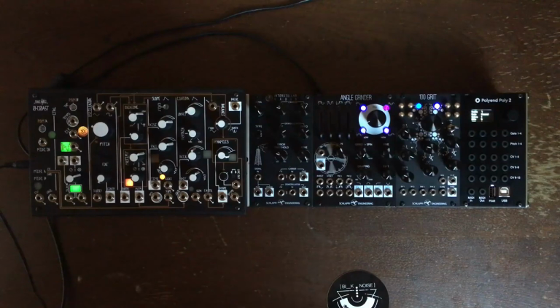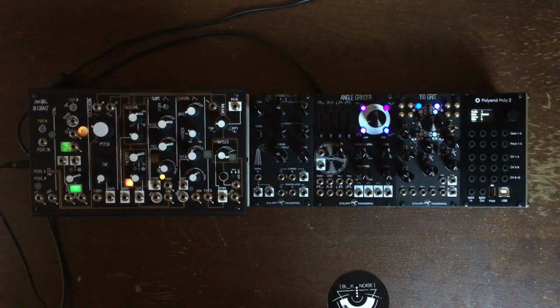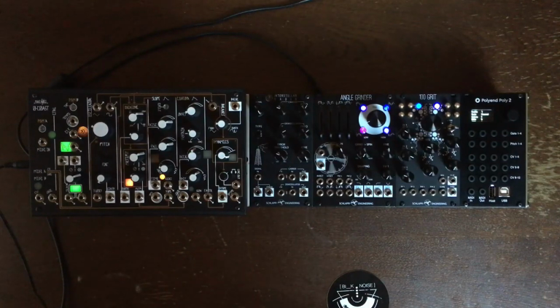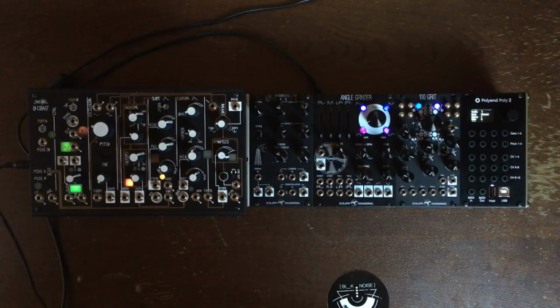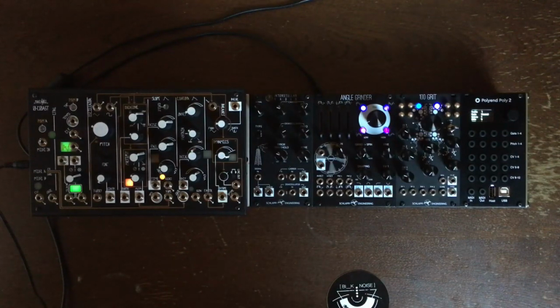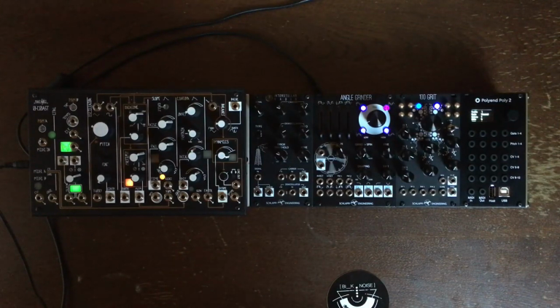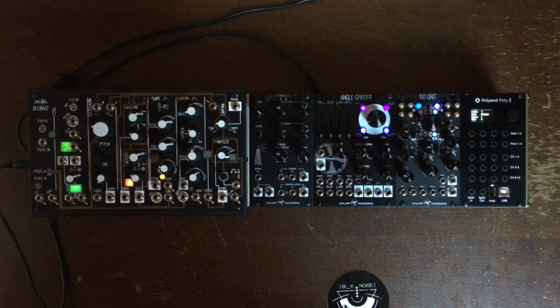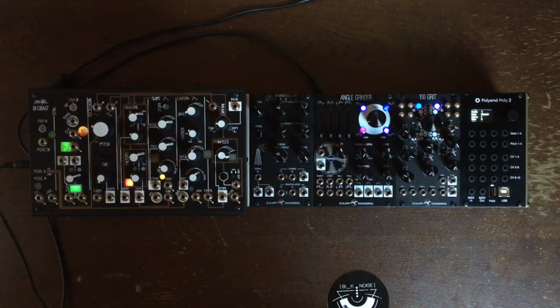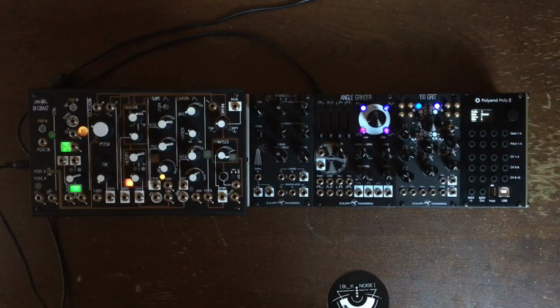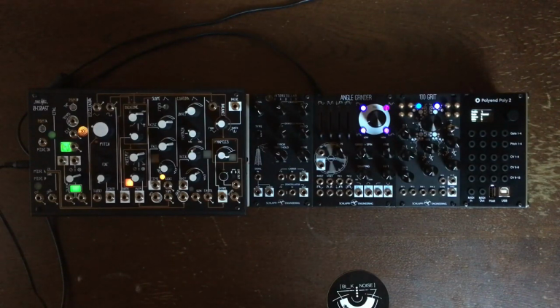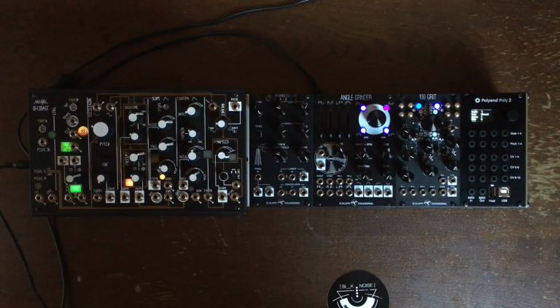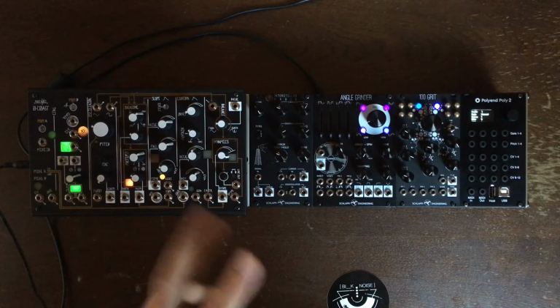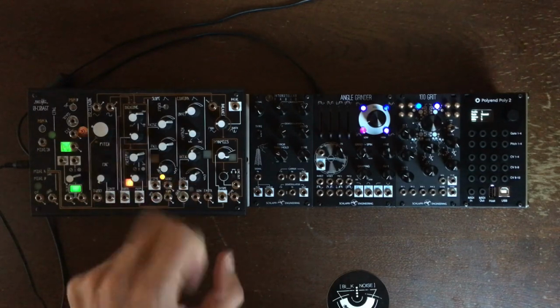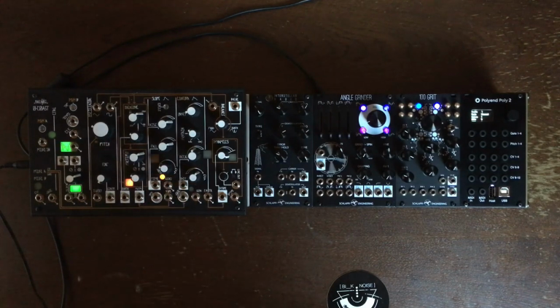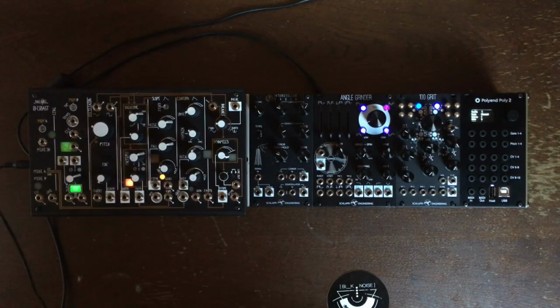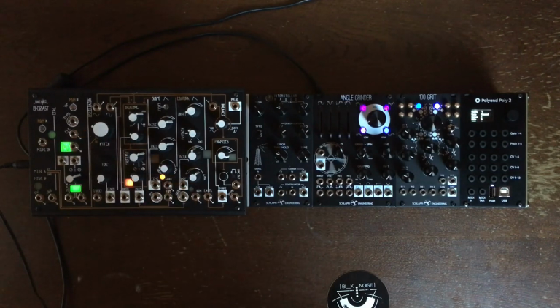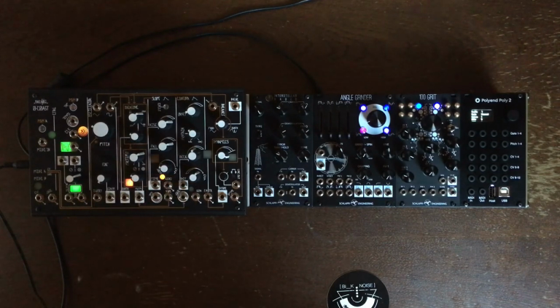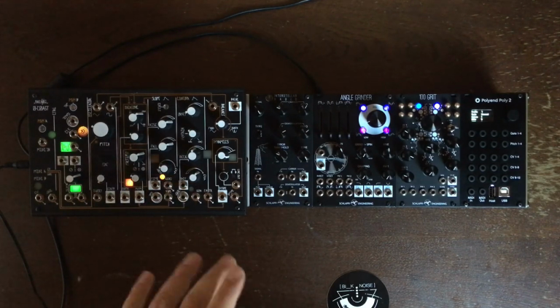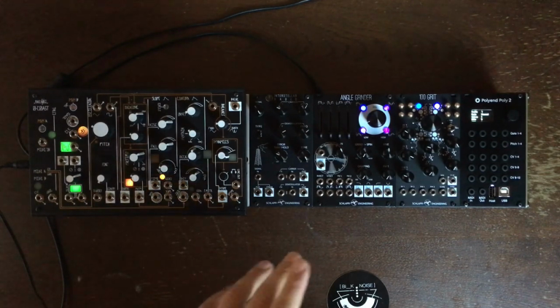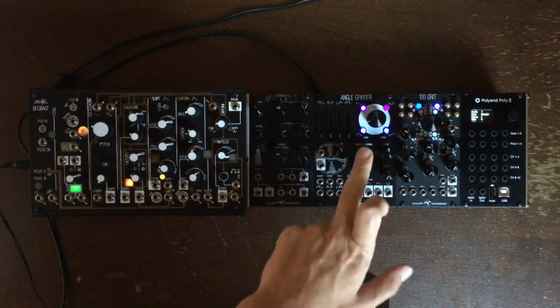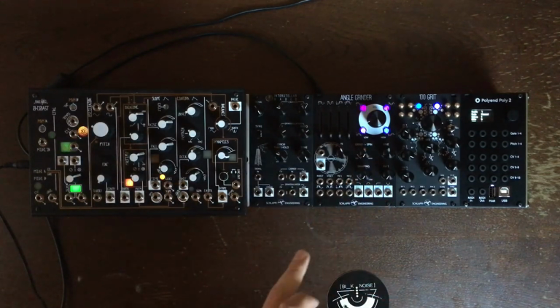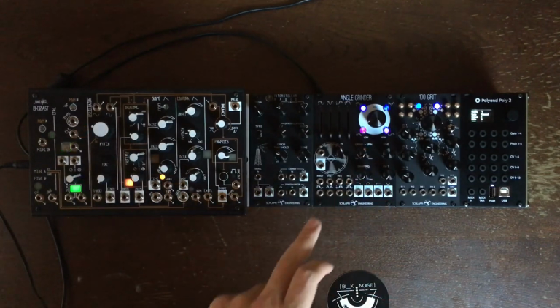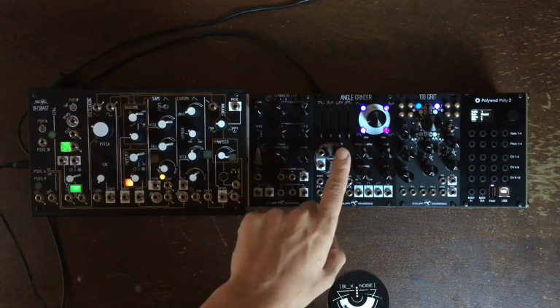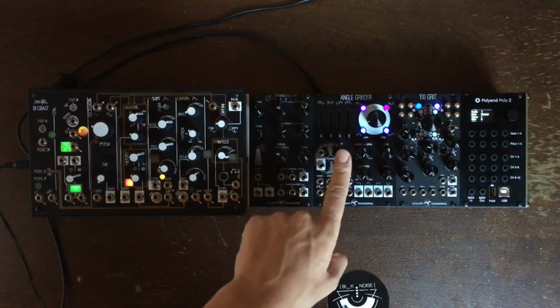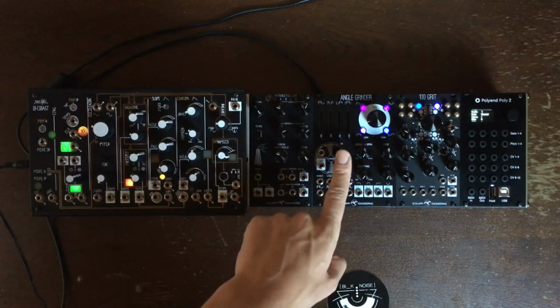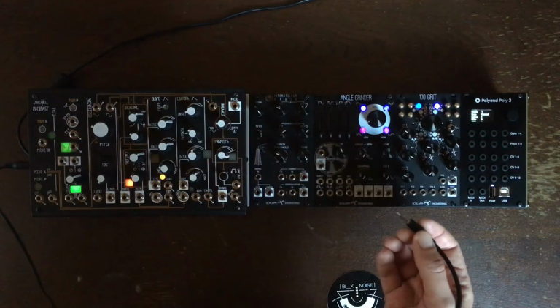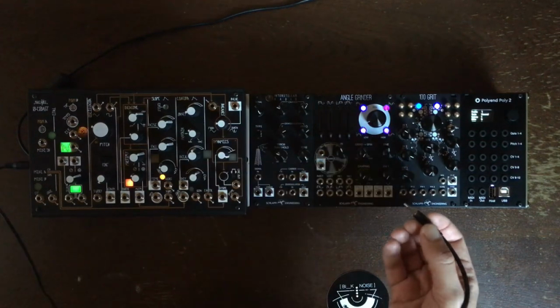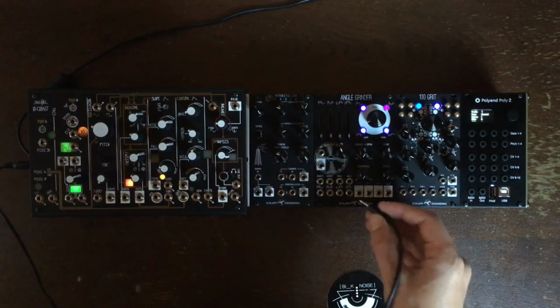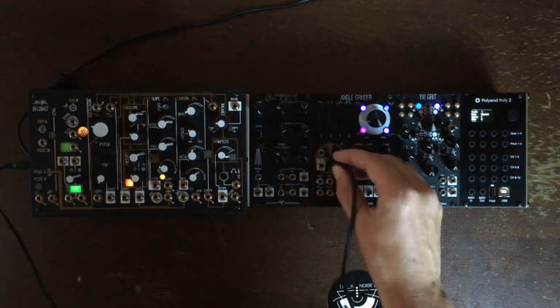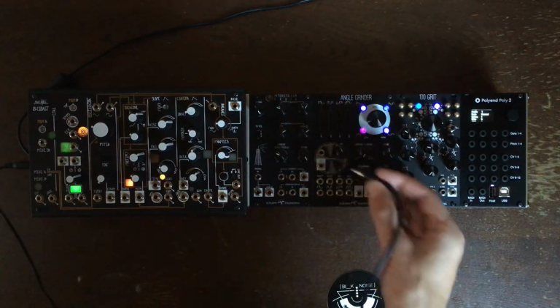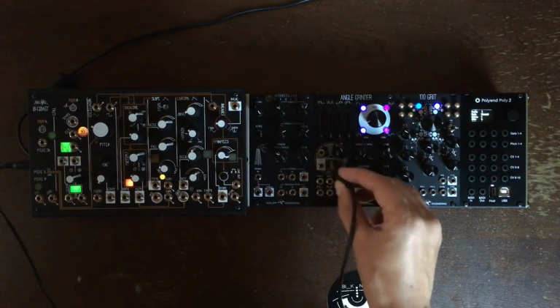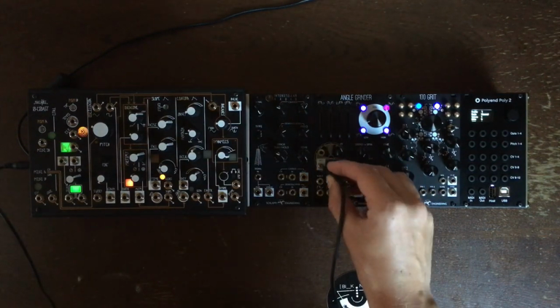Hey there everyone, I hope you're all doing good. I'm doing this little bonus tips and tricks video because I just found out a very fun patch with the angle grinder as a VCO — take the grind output.